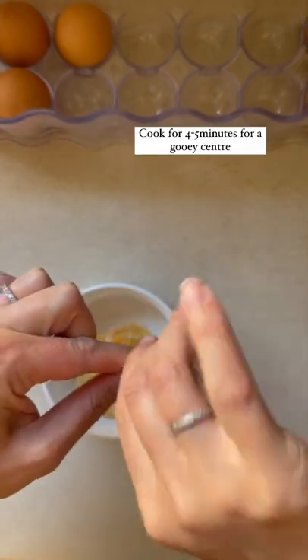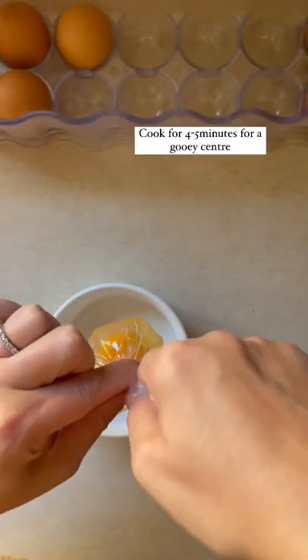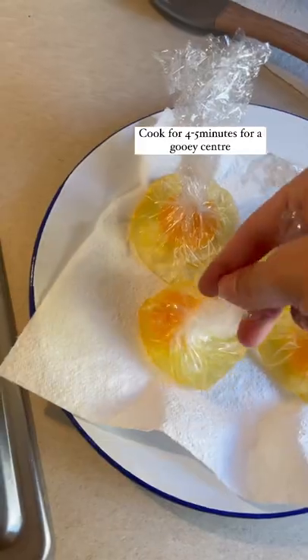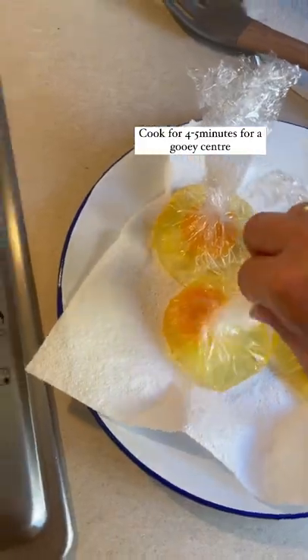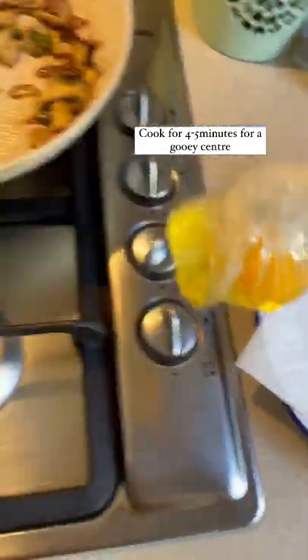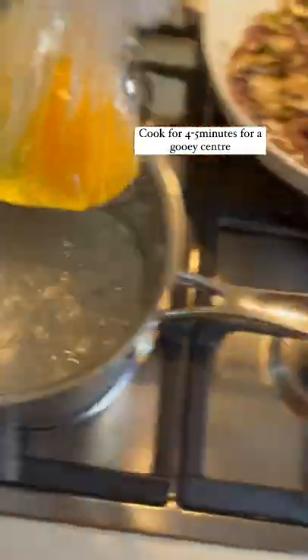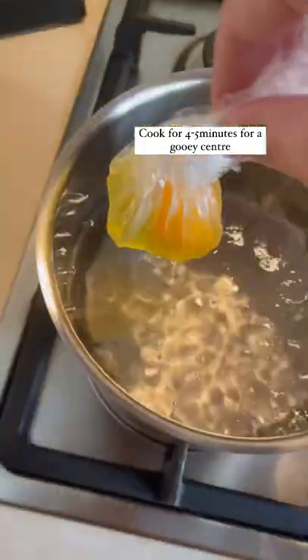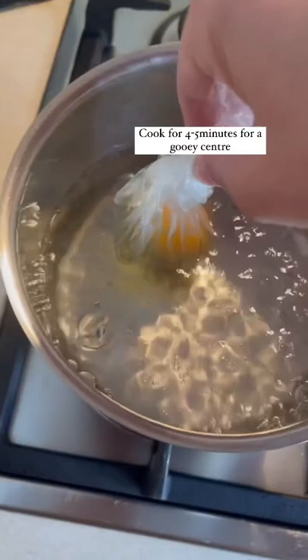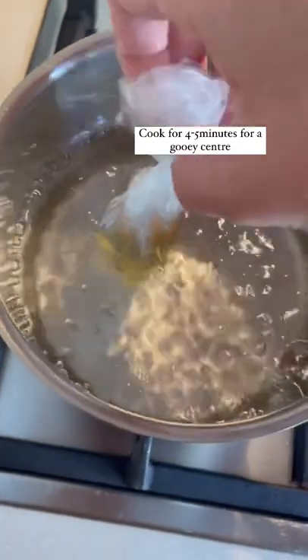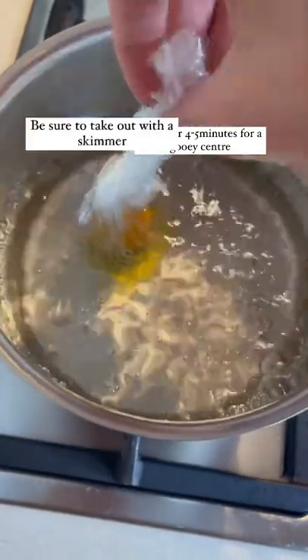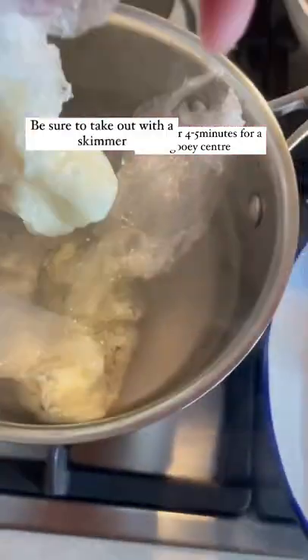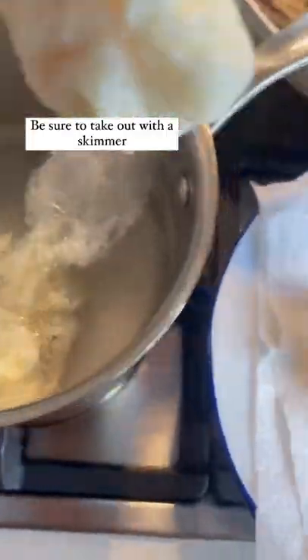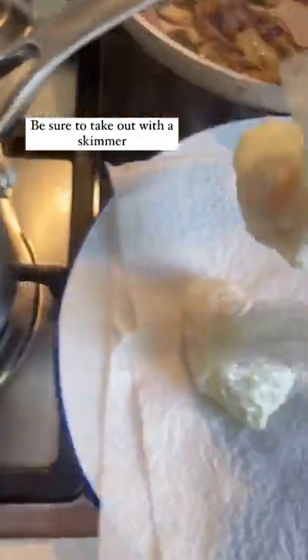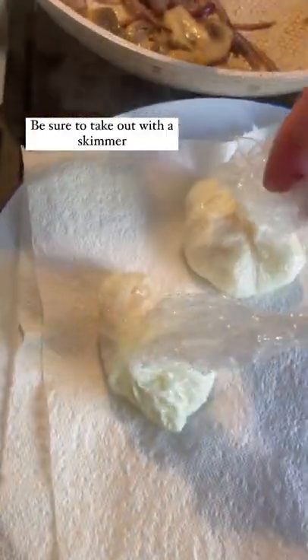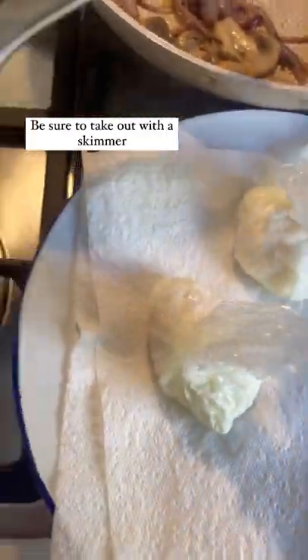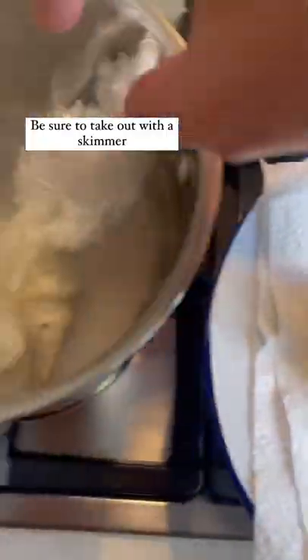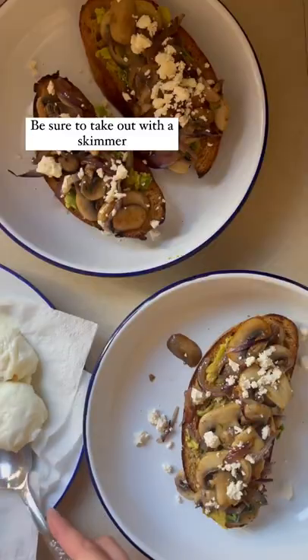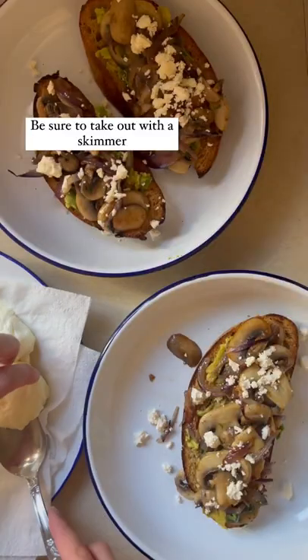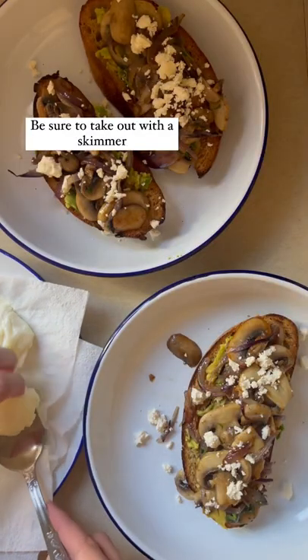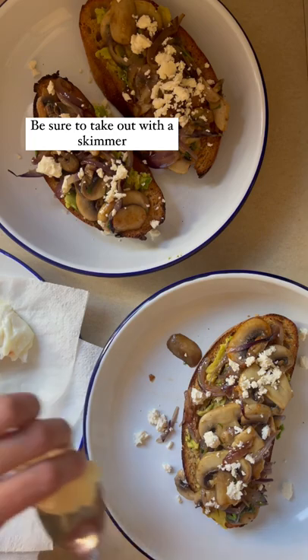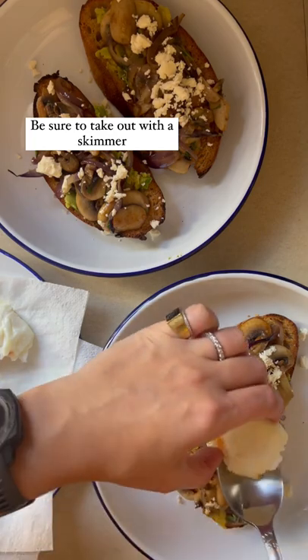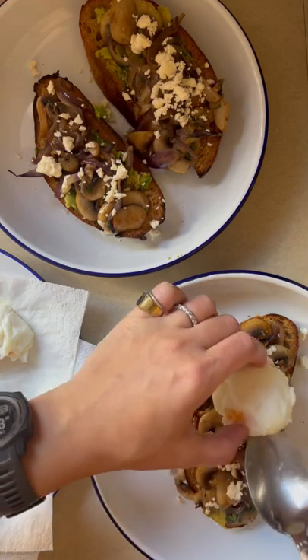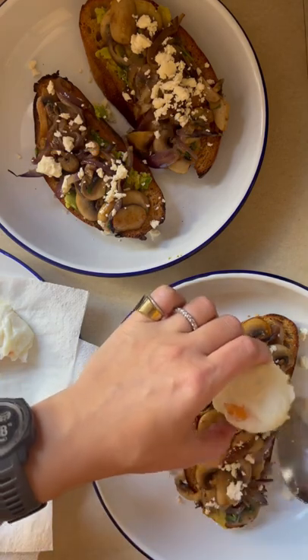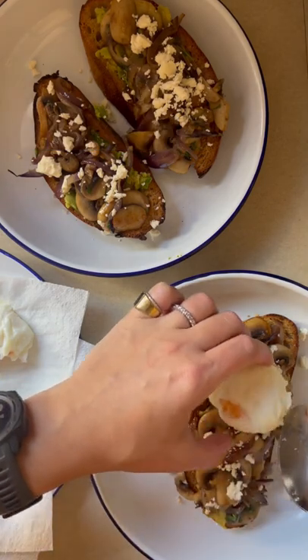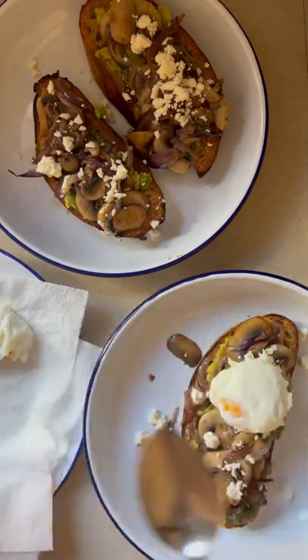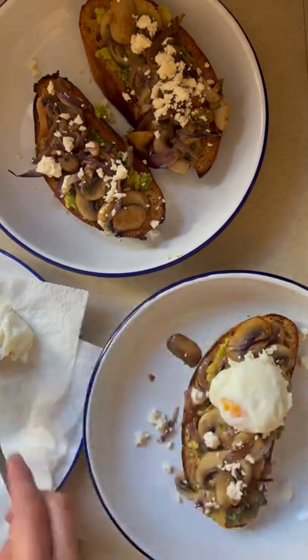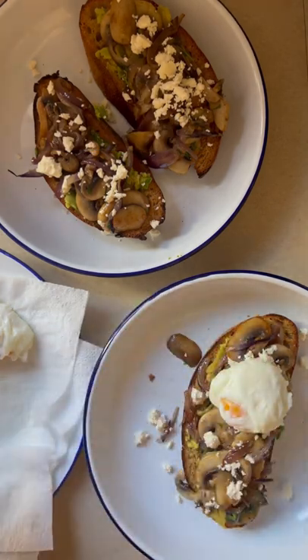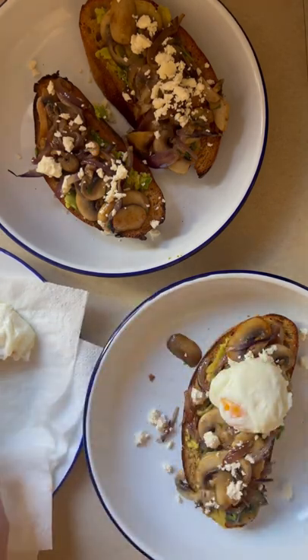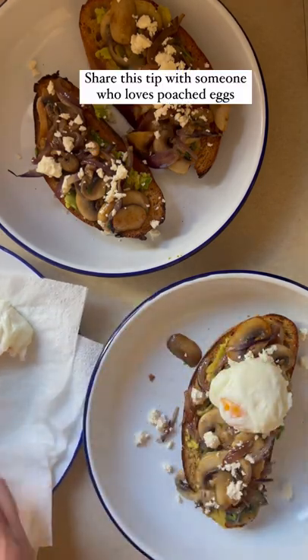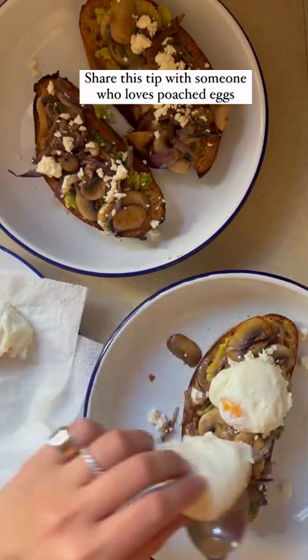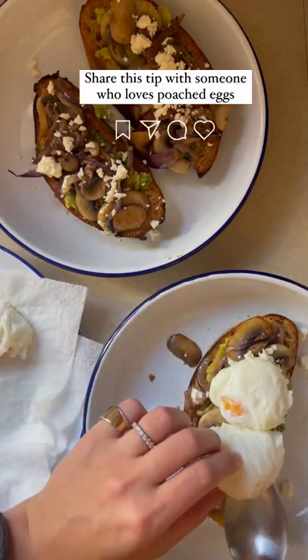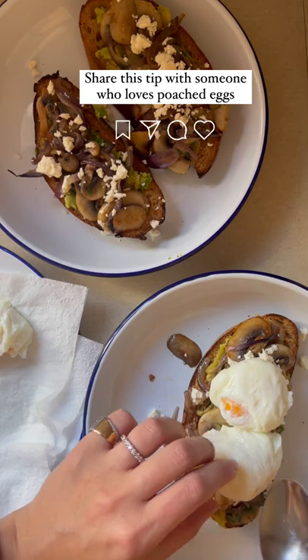Submerge them in hot water — you can do them all at the same time — and cook for about four to five minutes for a gooey center. Make sure you use a skimmer to take them out, as sometimes they fall through the cling wrap. Place on a paper towel to absorb any excess water, and that is it.